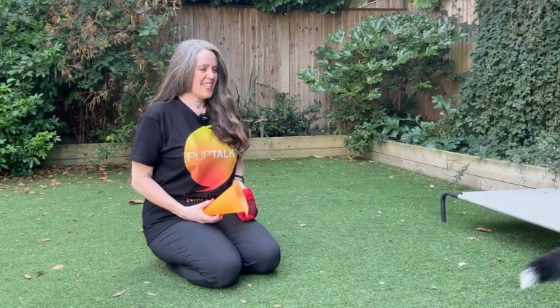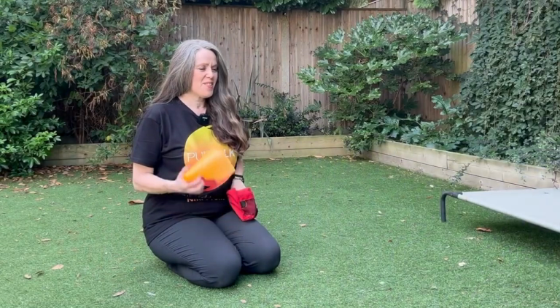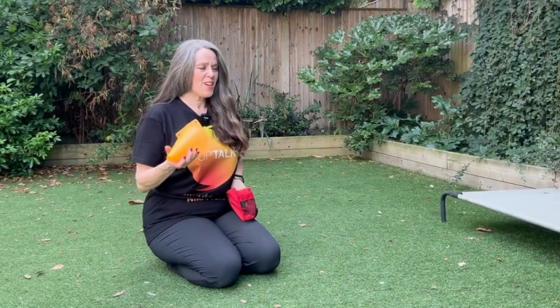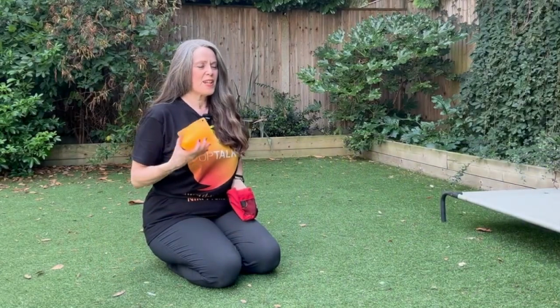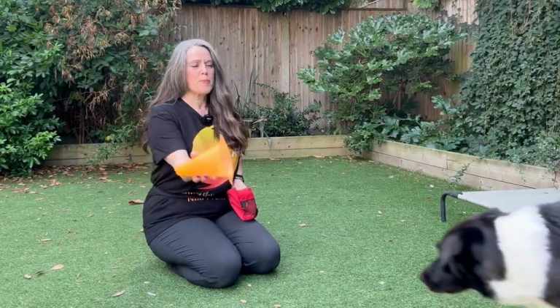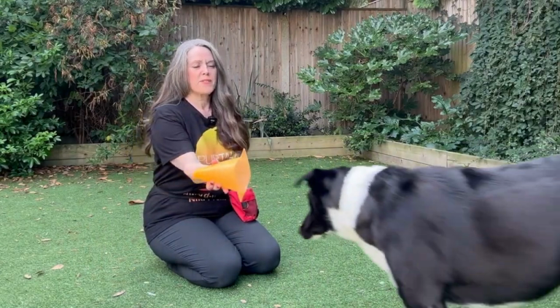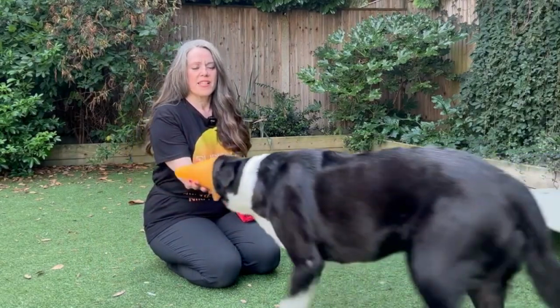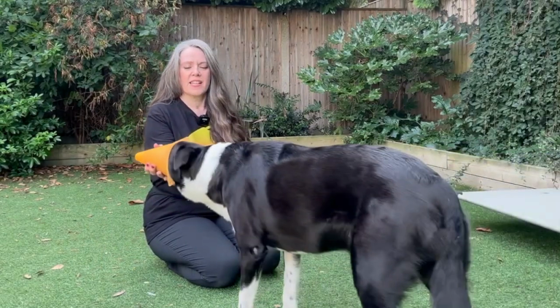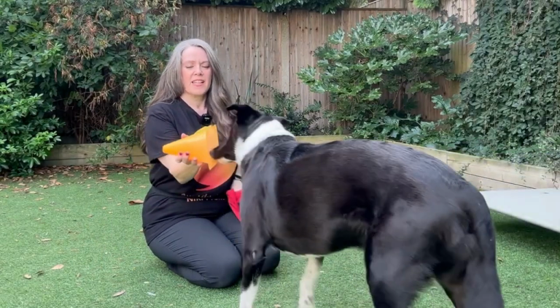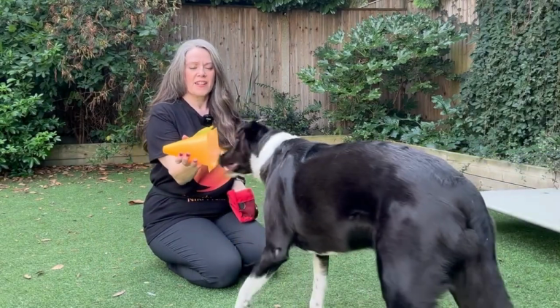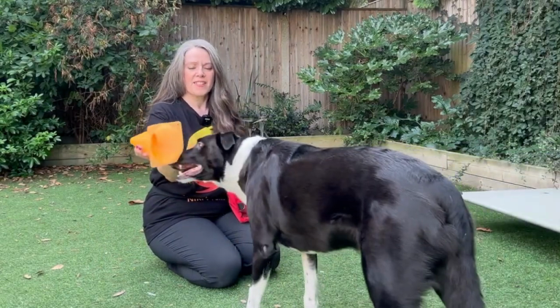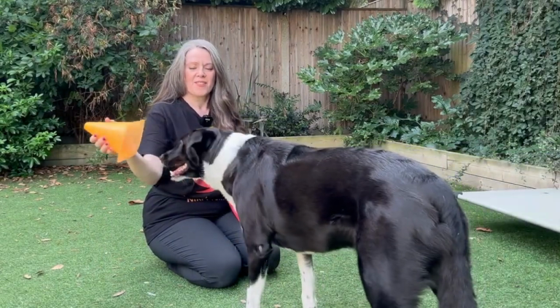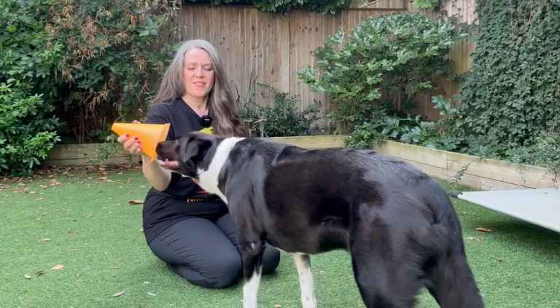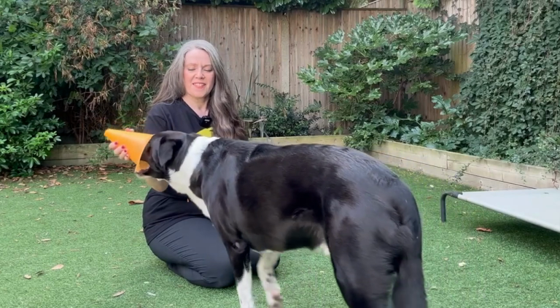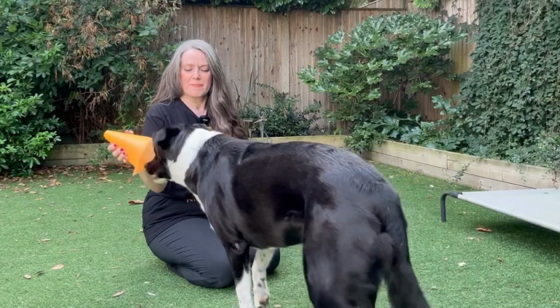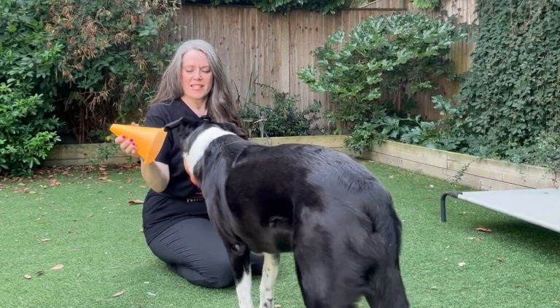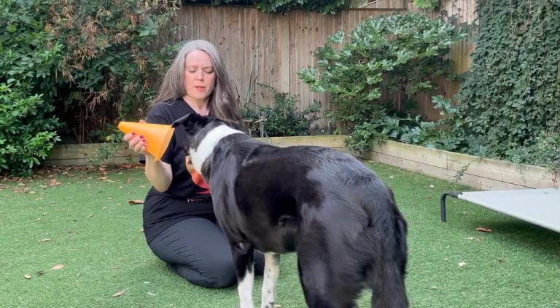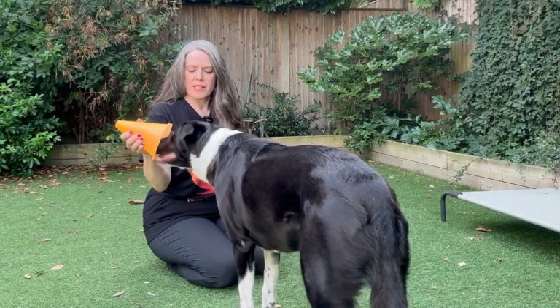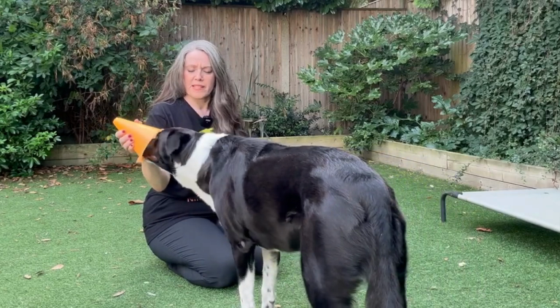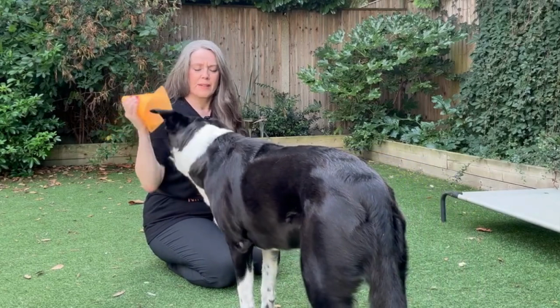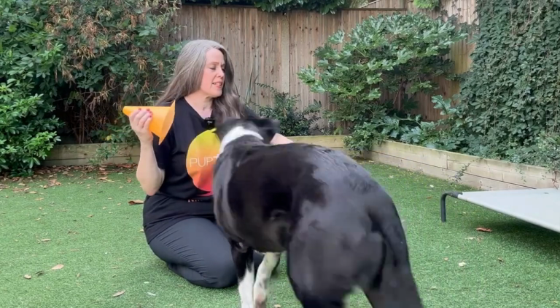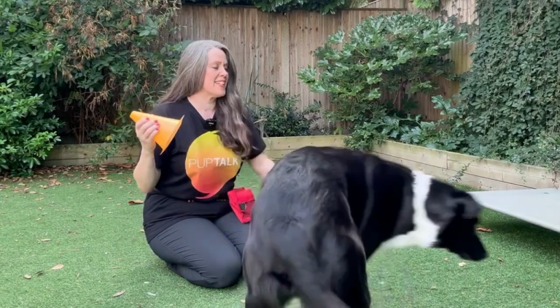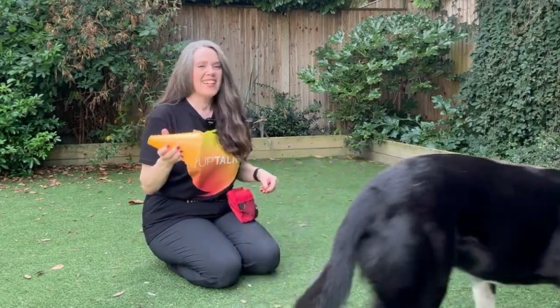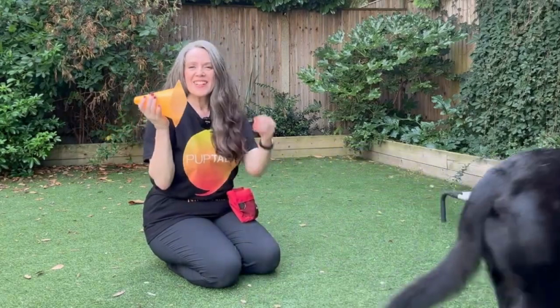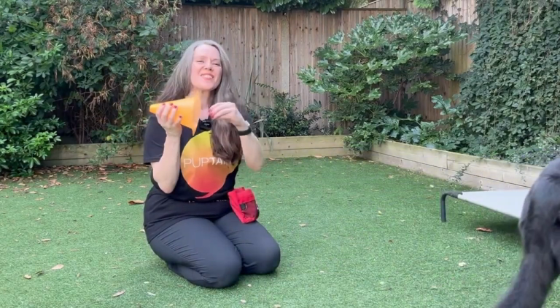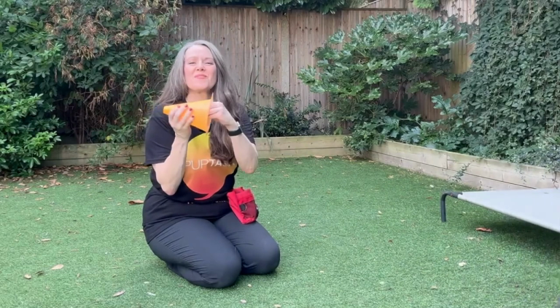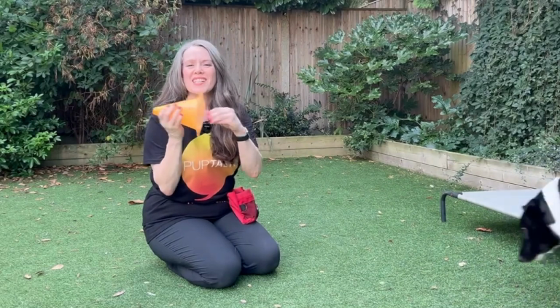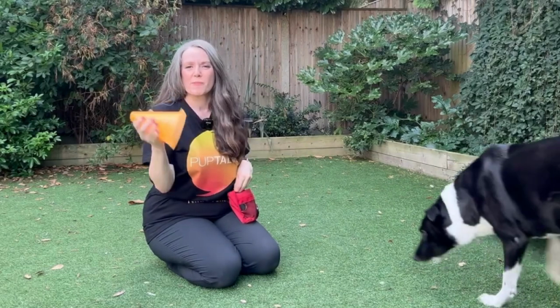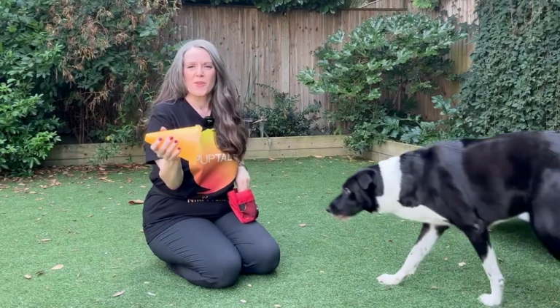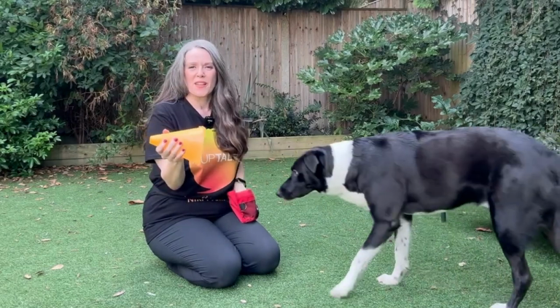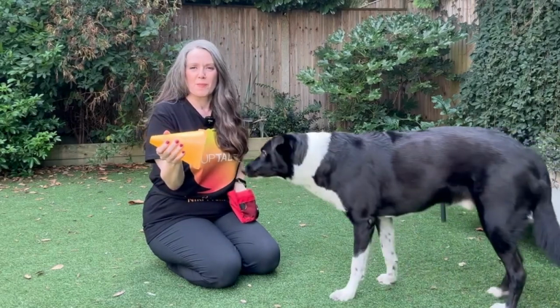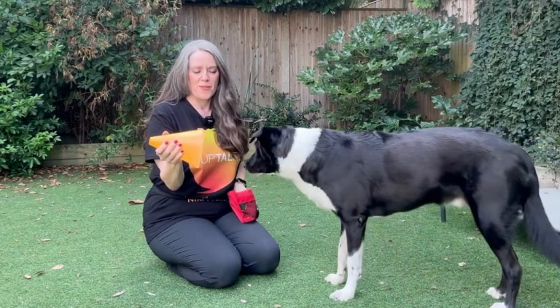Once they're confidently popping their nose in it, you can ask for repeated touches before you give them the piece of food. We're not mouthing it — we'll take that. You can ask for repeated touches before you give them the piece of food.